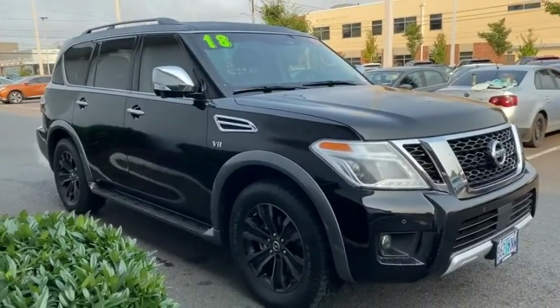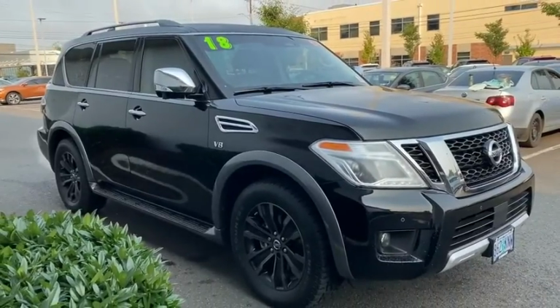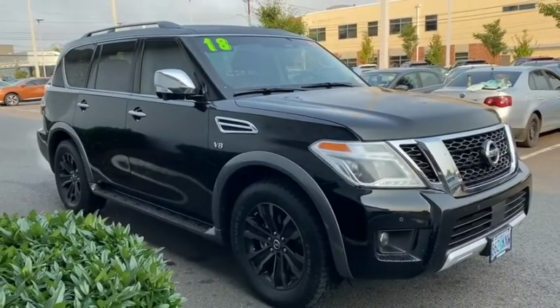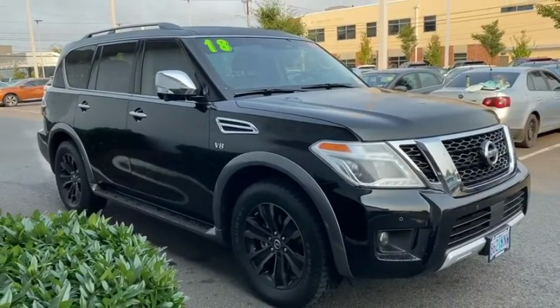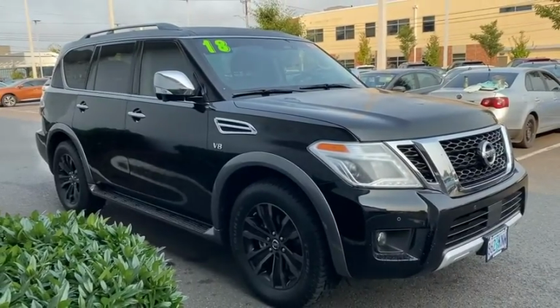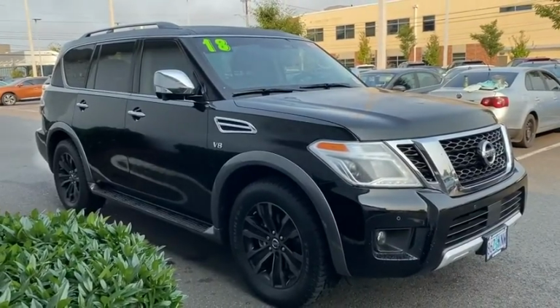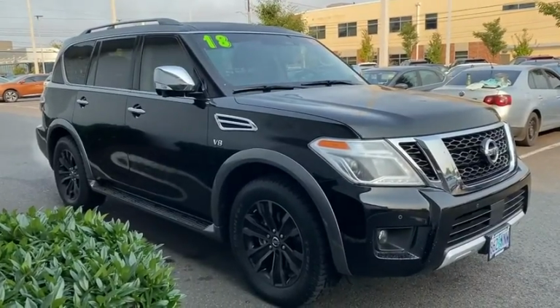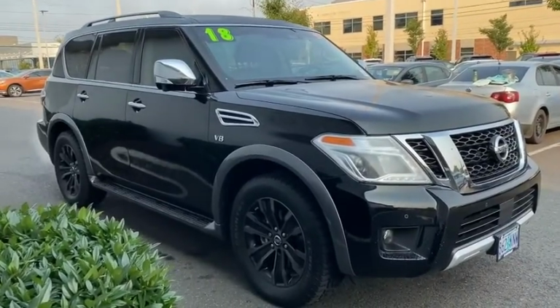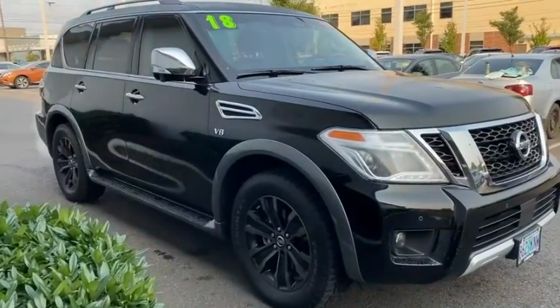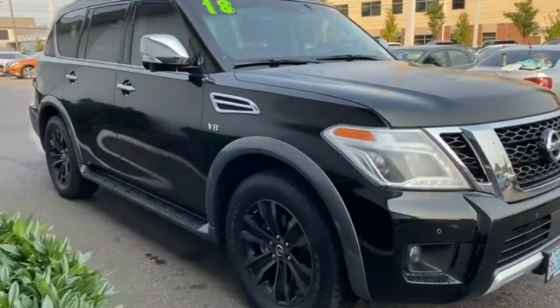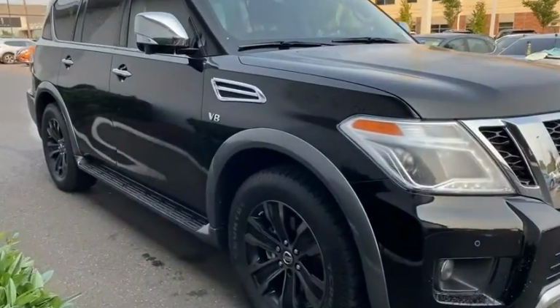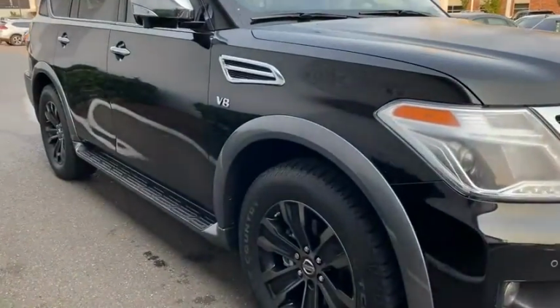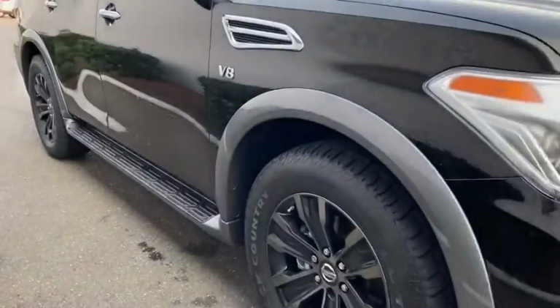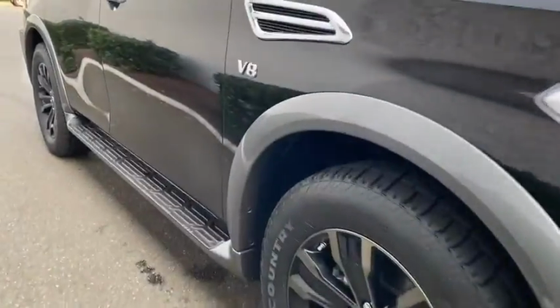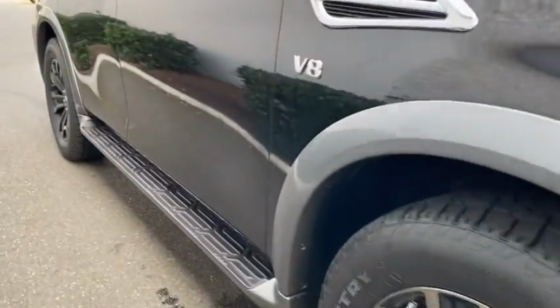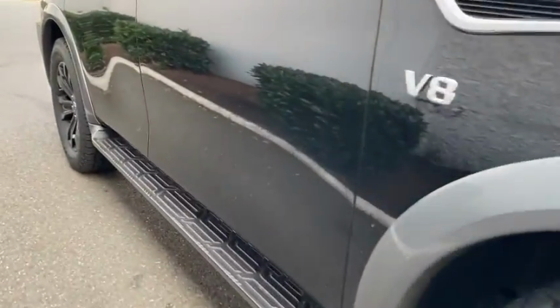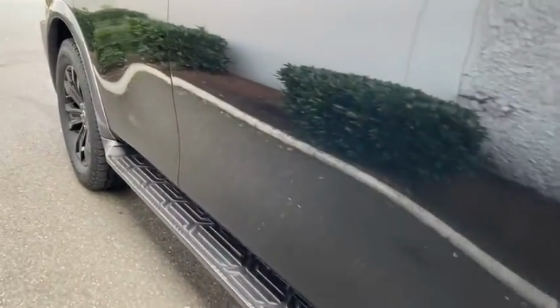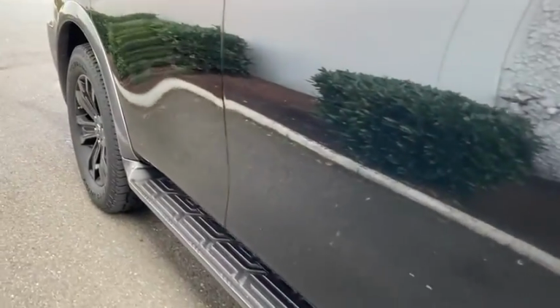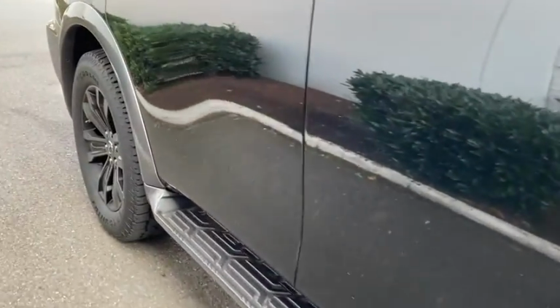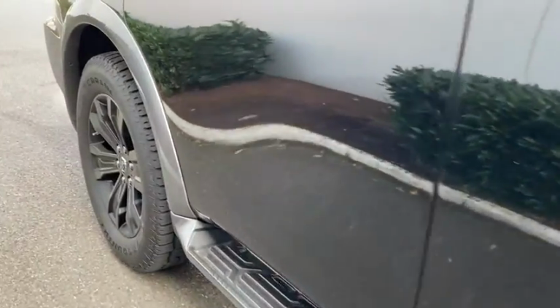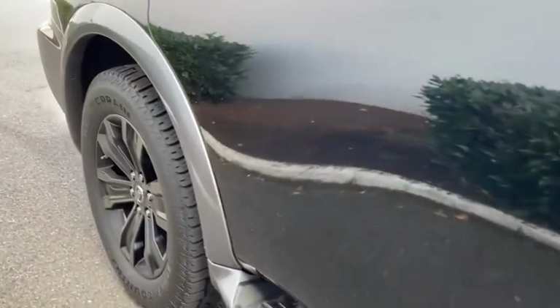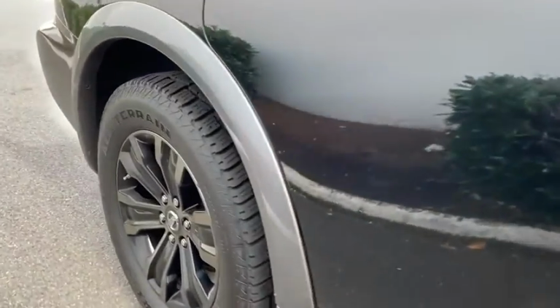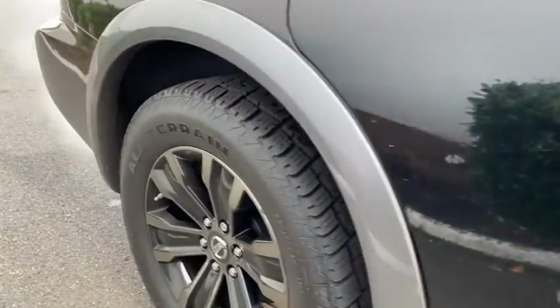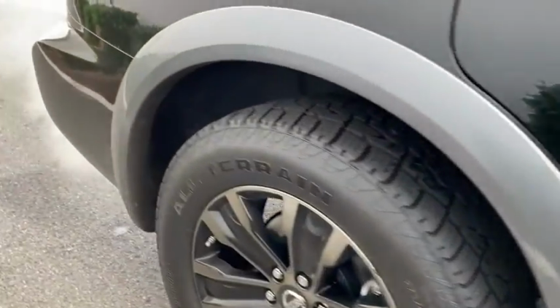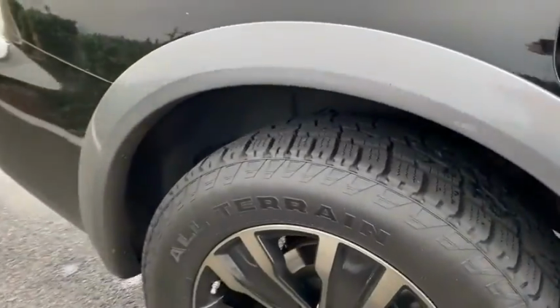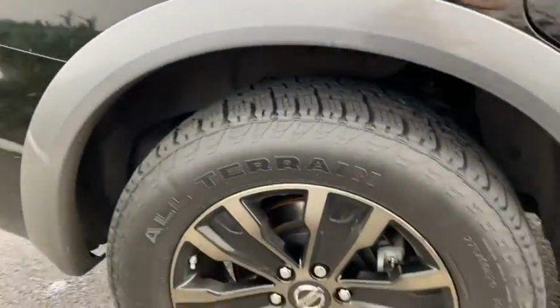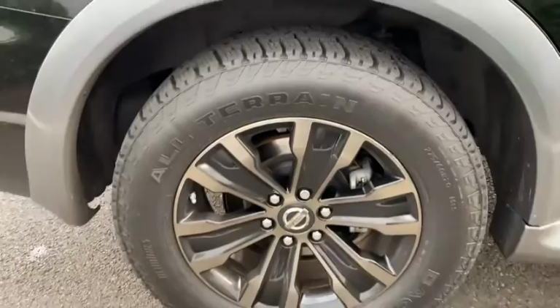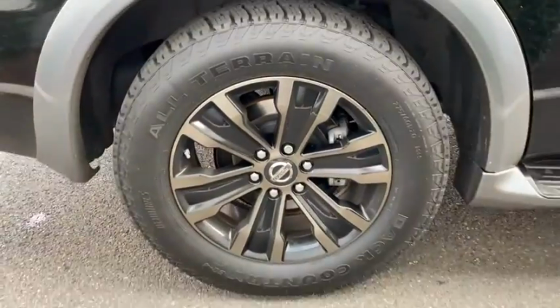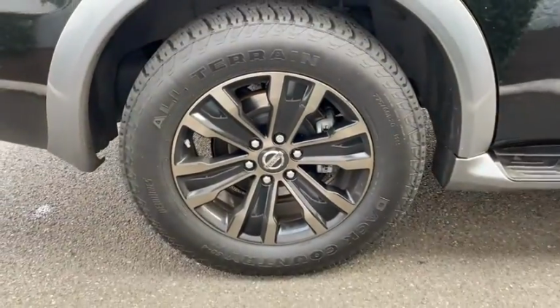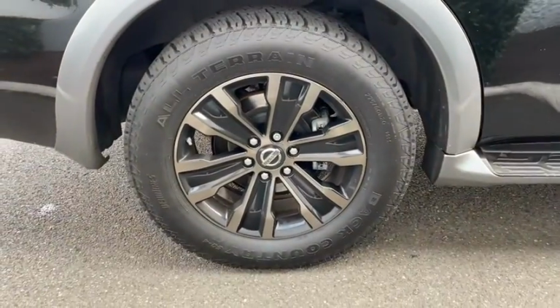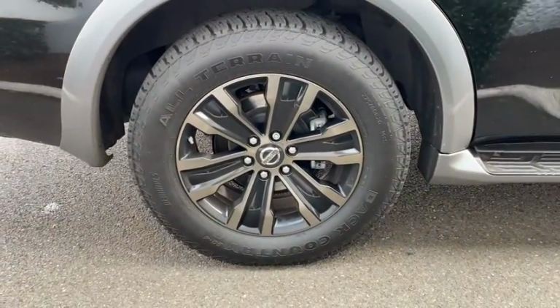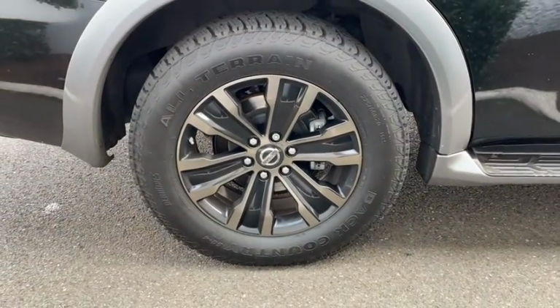Set foot in an Armada and set off on the ultimate driving adventure. This vehicle has less than 50,000 miles. If you like it online, you'll love it in your driveway. Take it for a spin today.